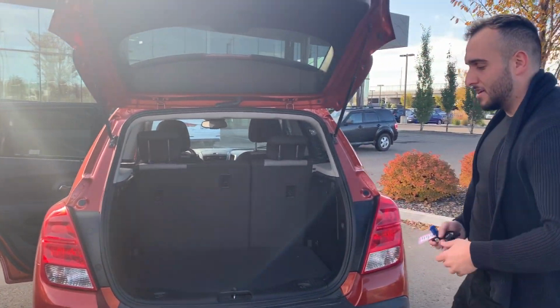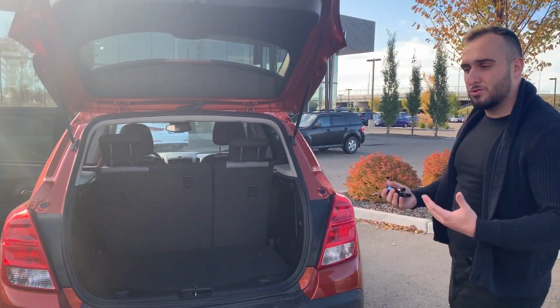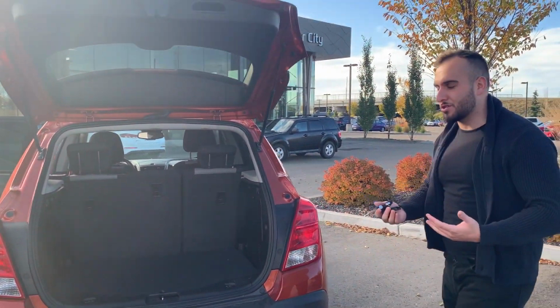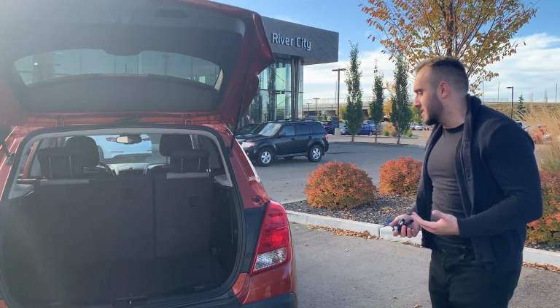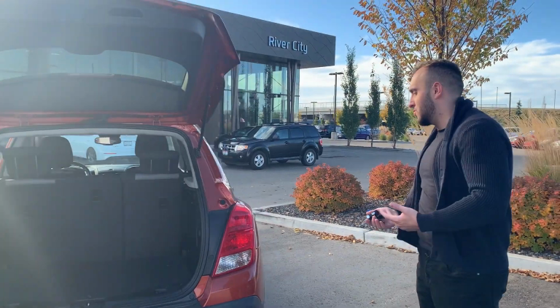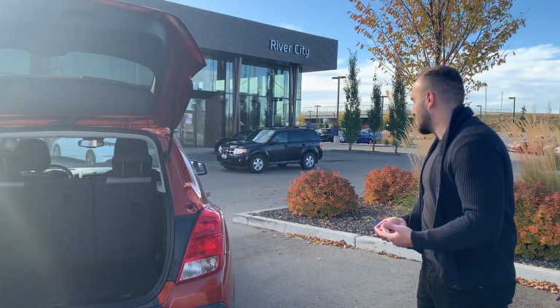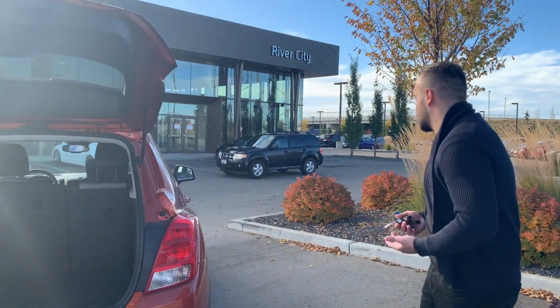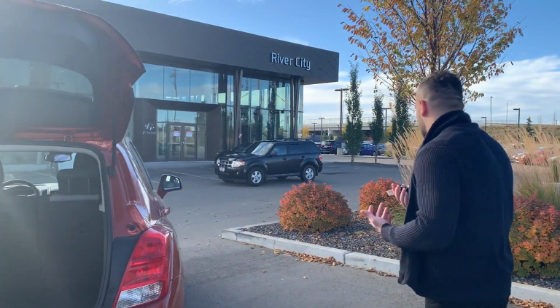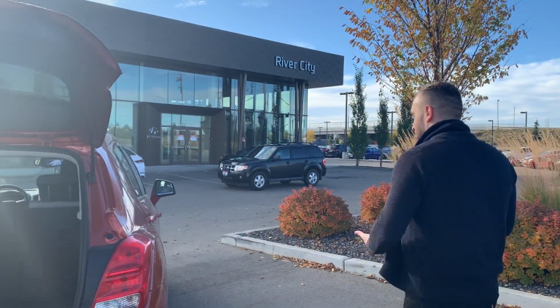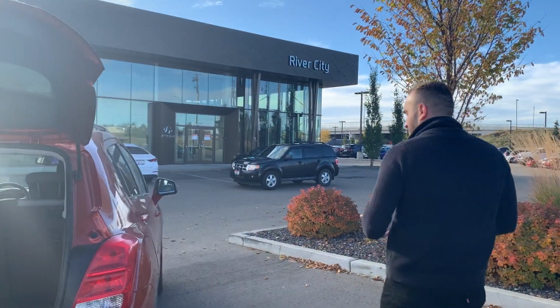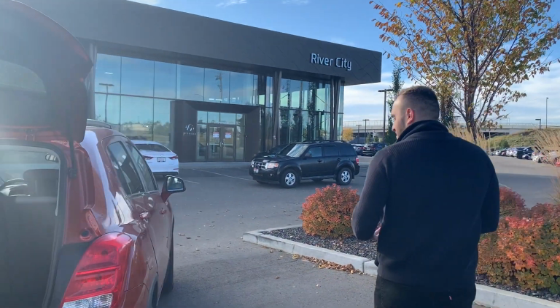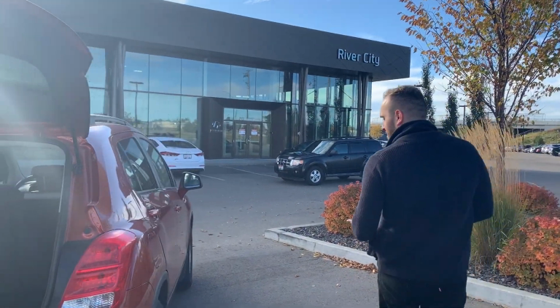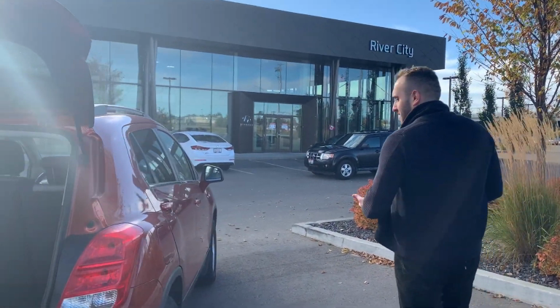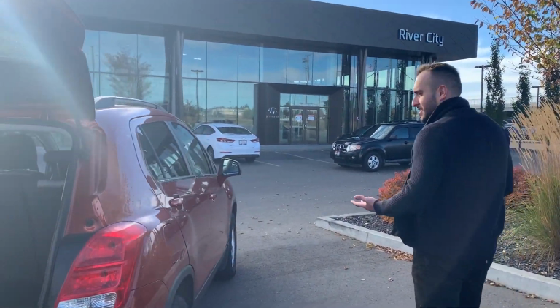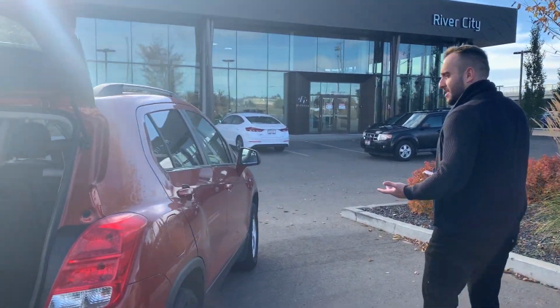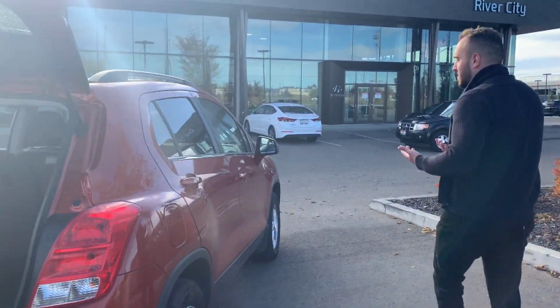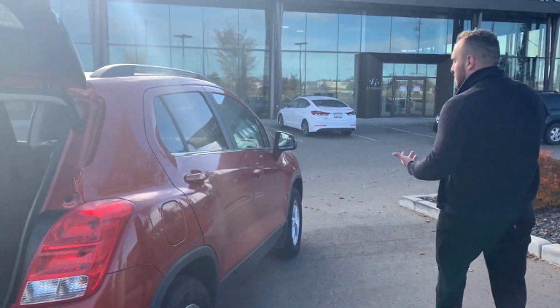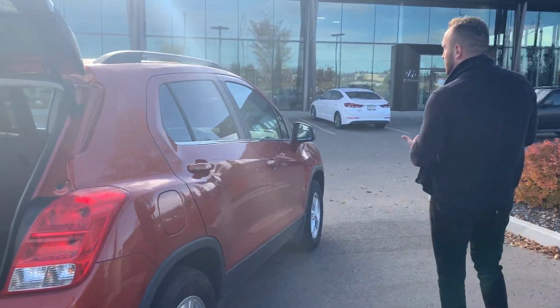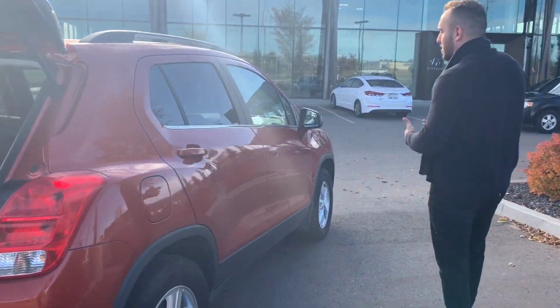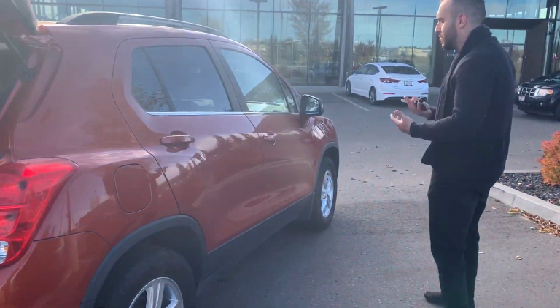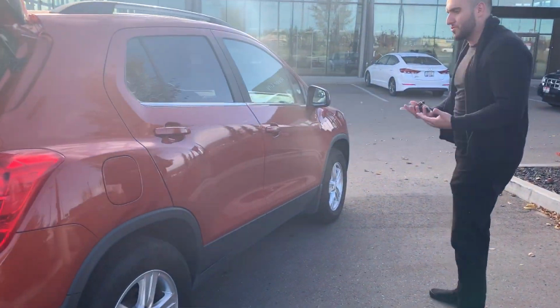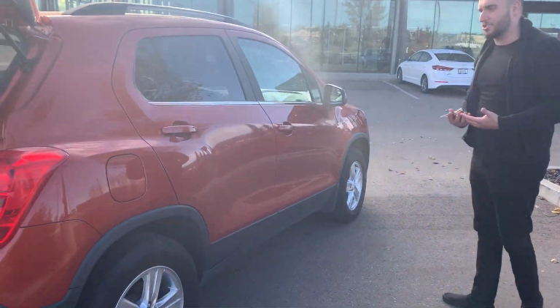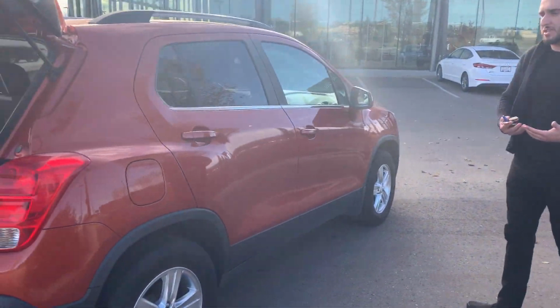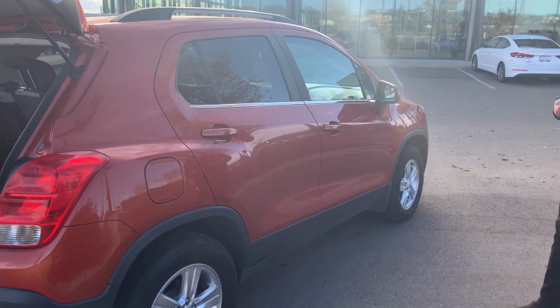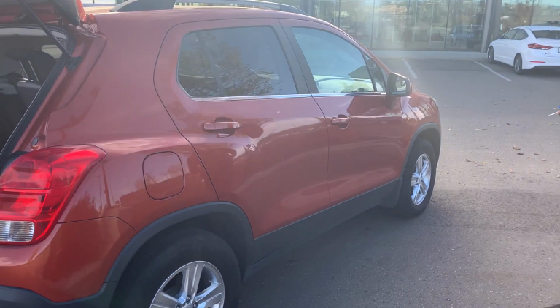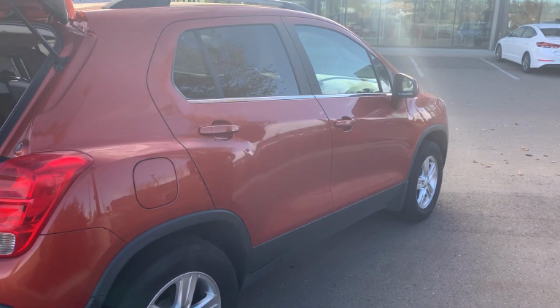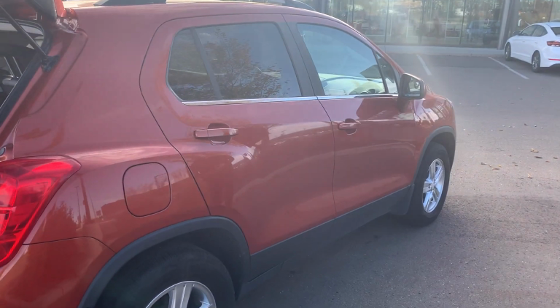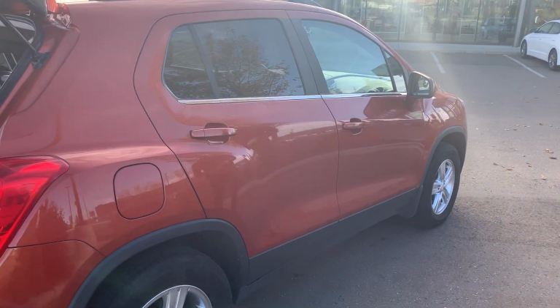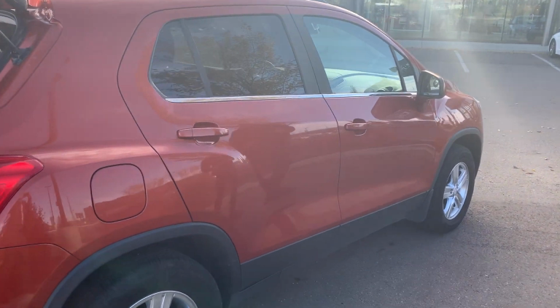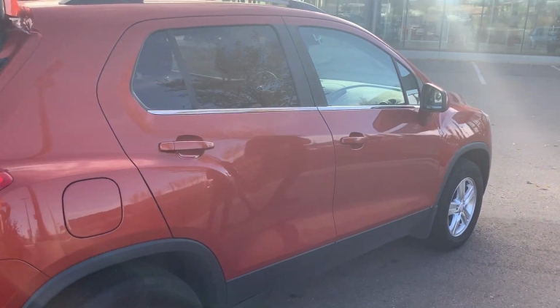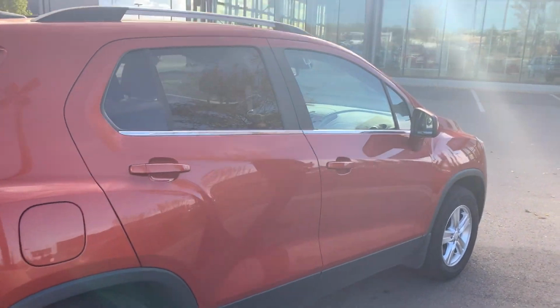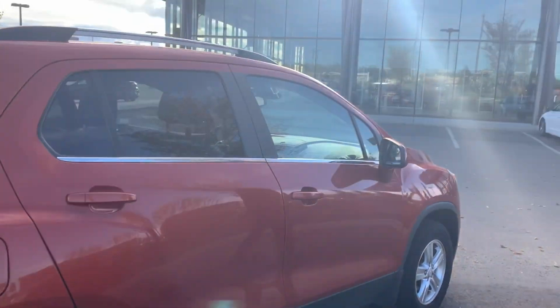Now we'll do a little 360 walk-around to show you the condition of the vehicle. As you can tell it's in very beautiful shape — no scratches, no dings, it's in really really good shape.